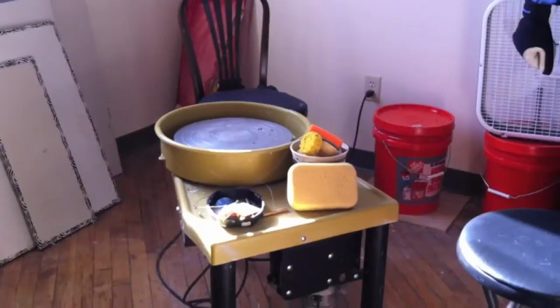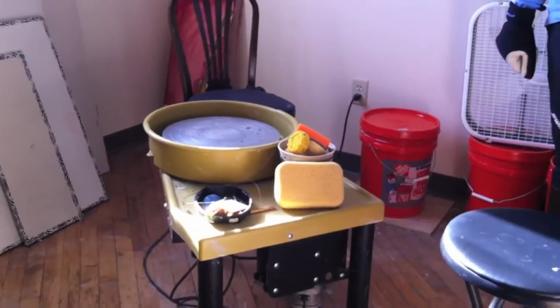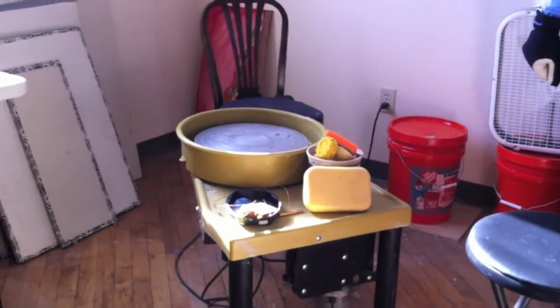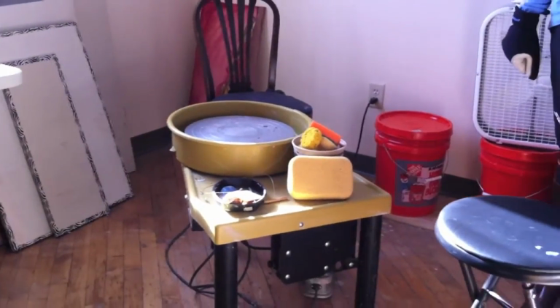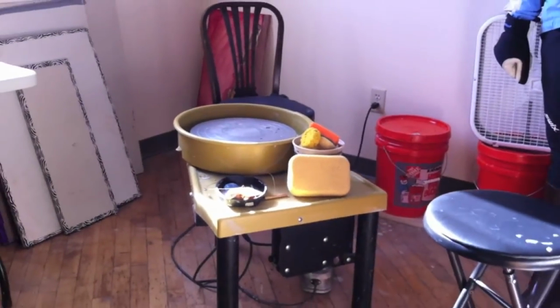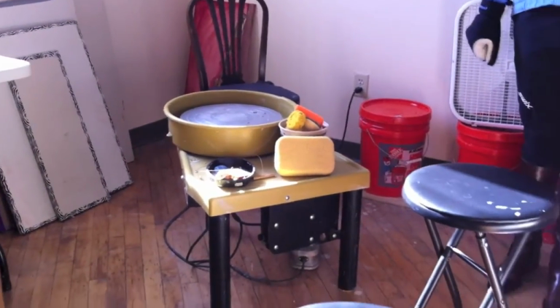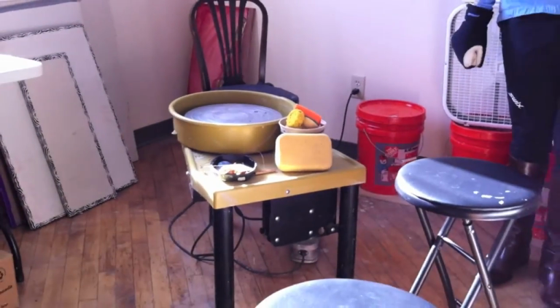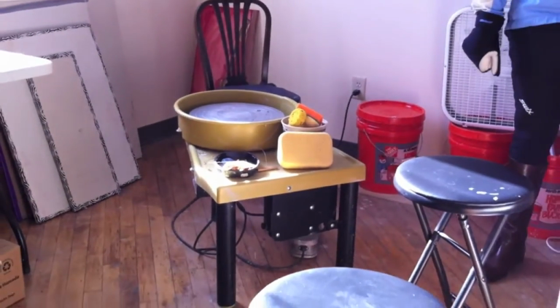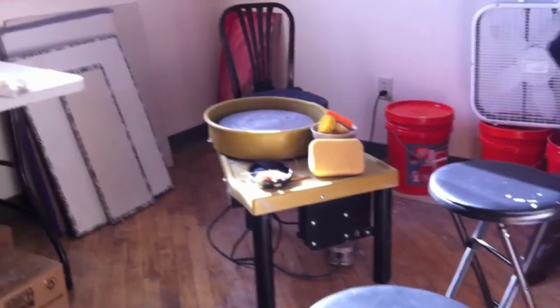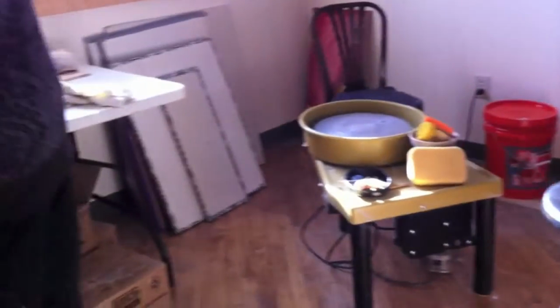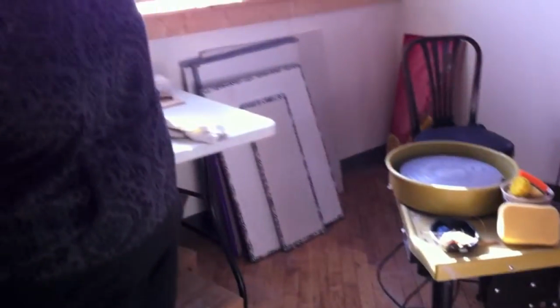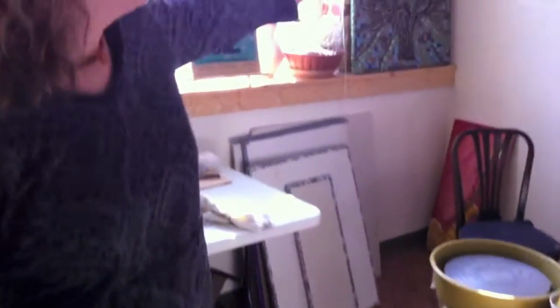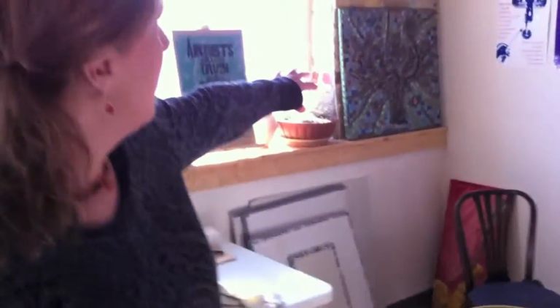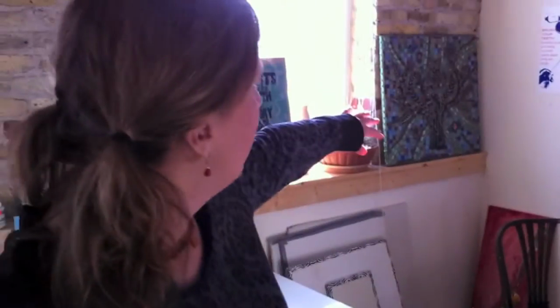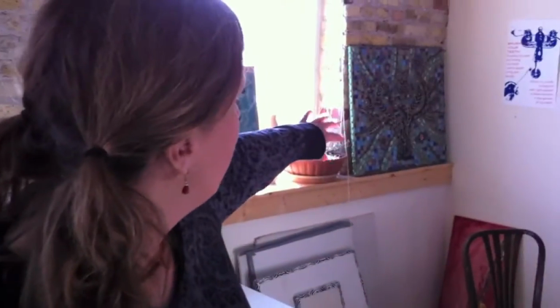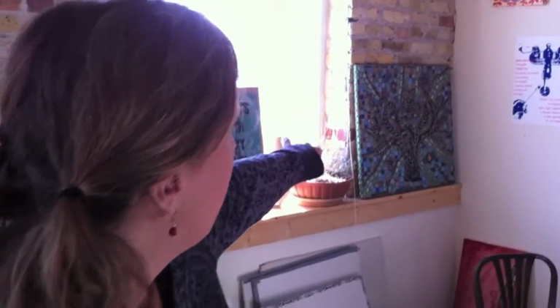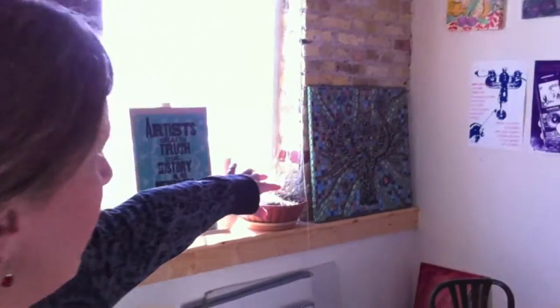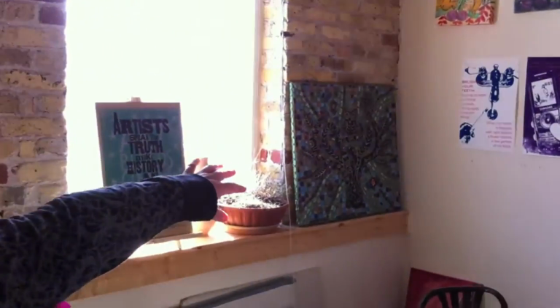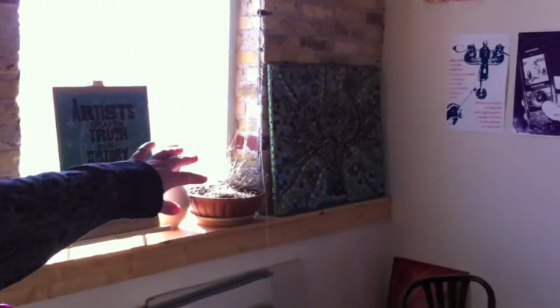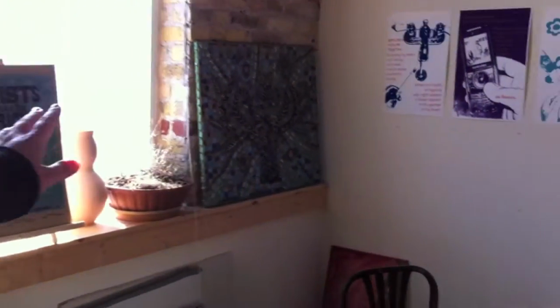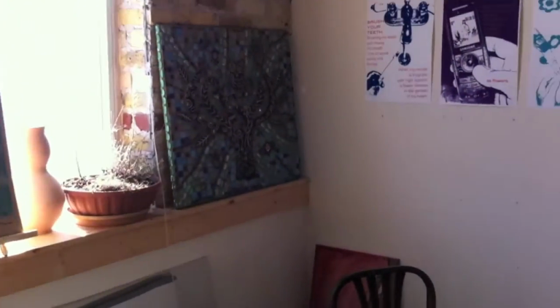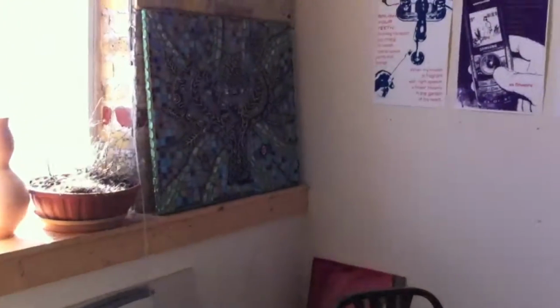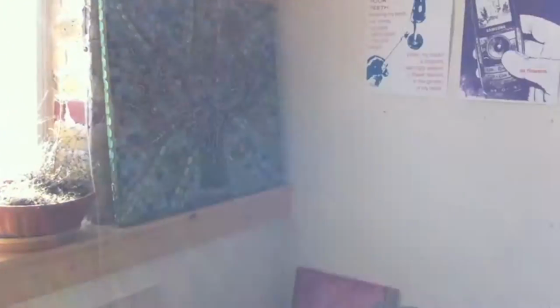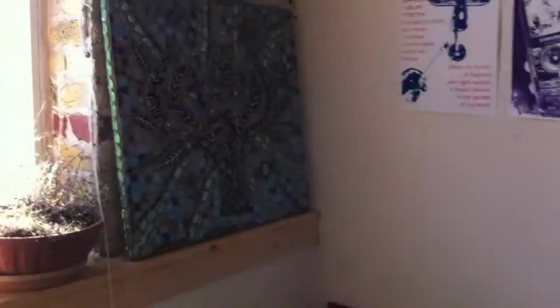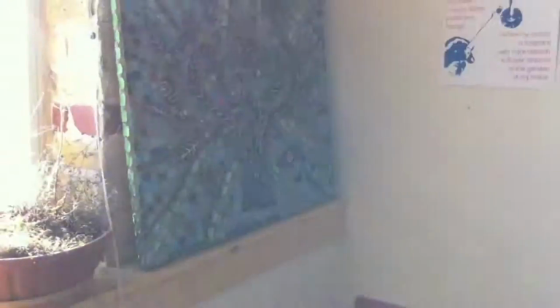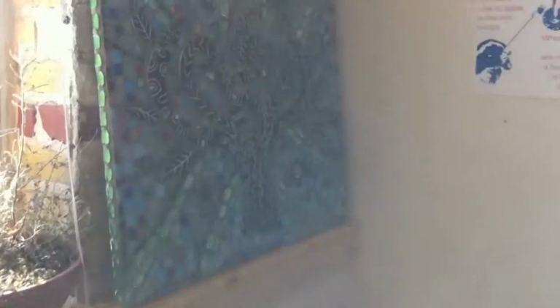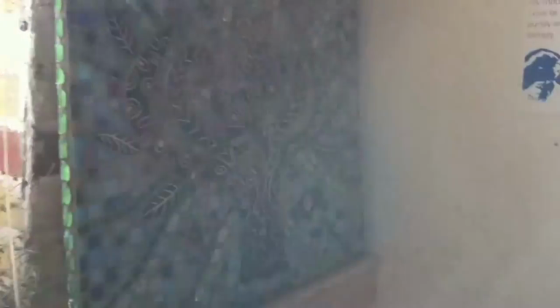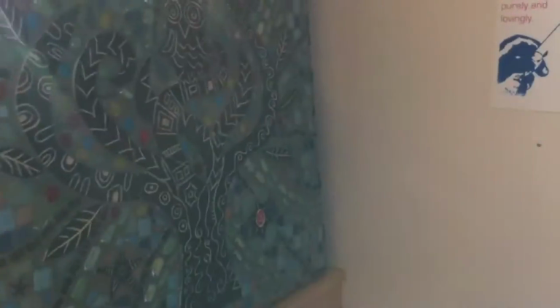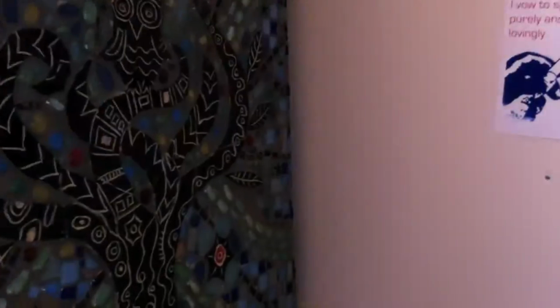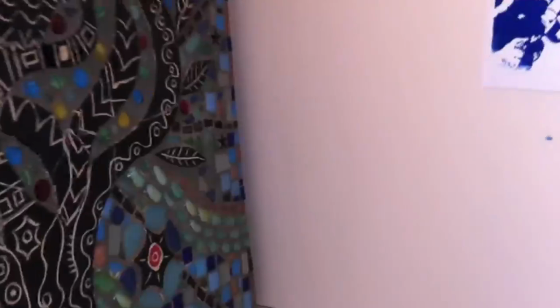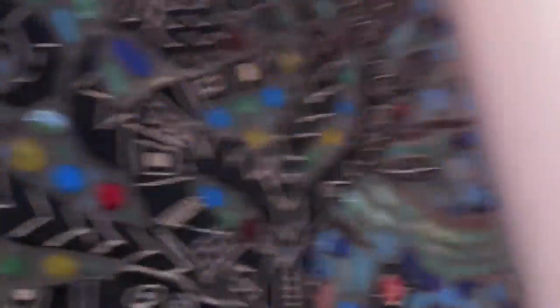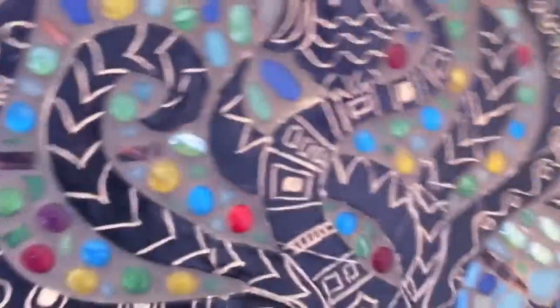Right now I'm learning to do mosaics. So right there is a mosaic I did. I made the tiles from clay and it's really hard to cut.